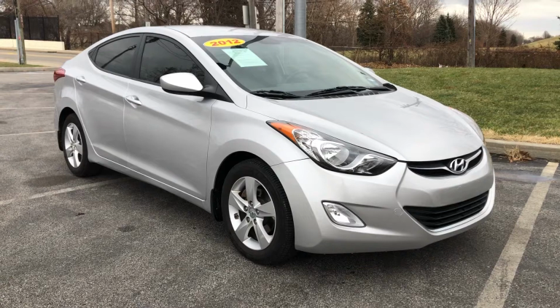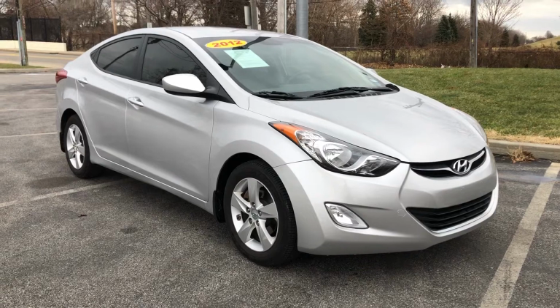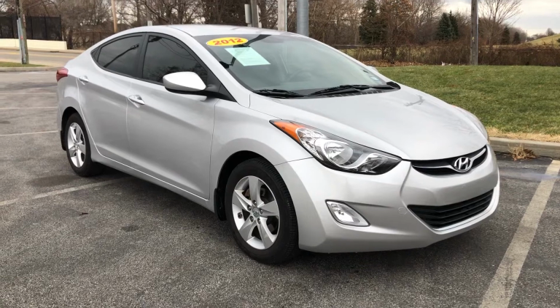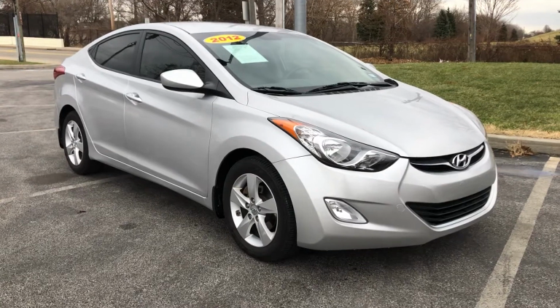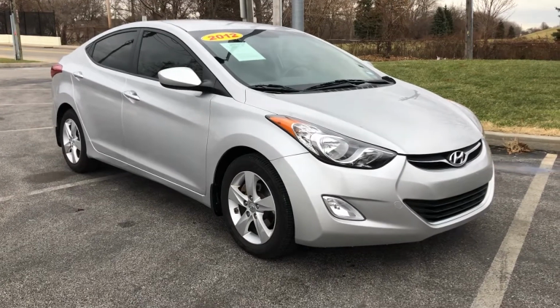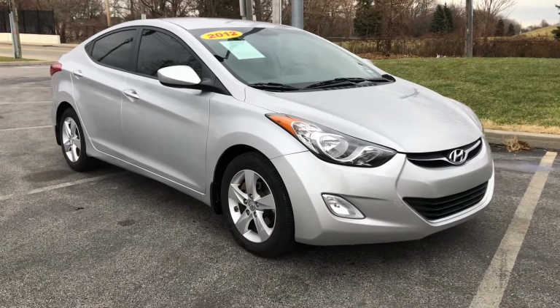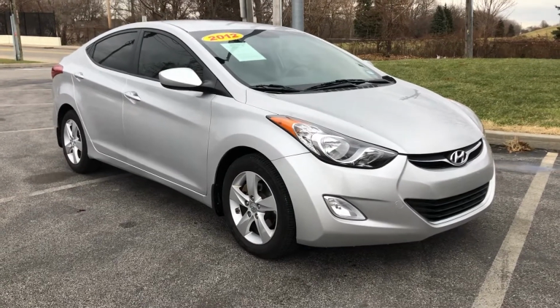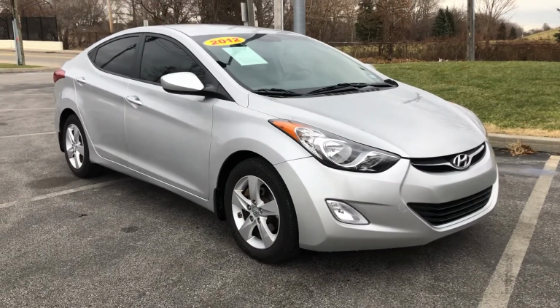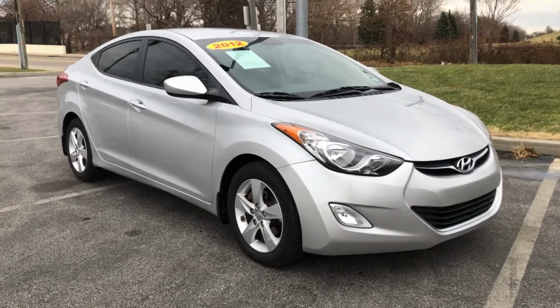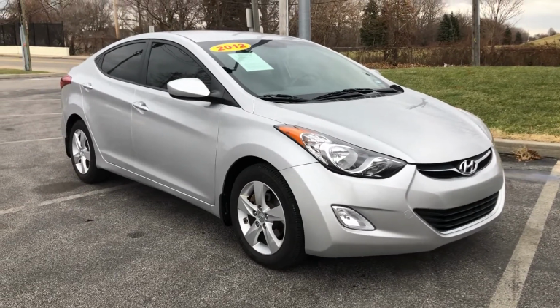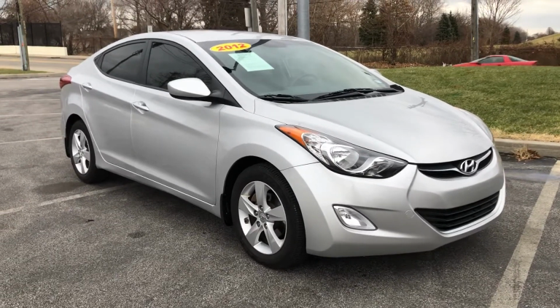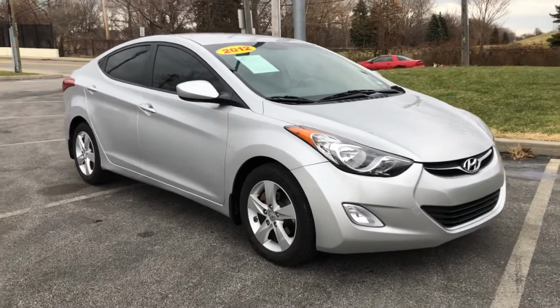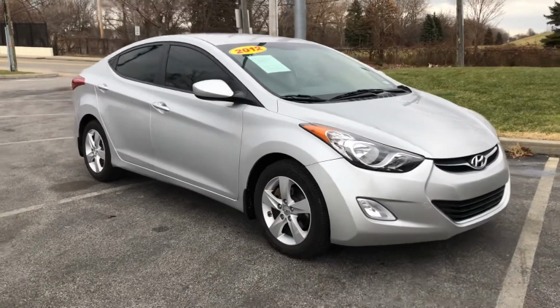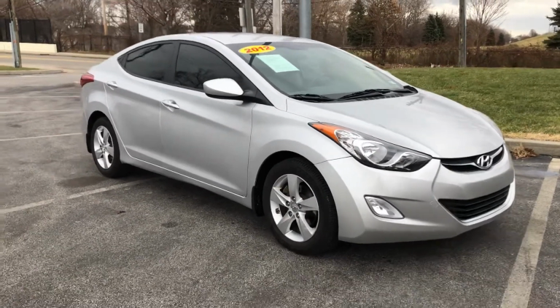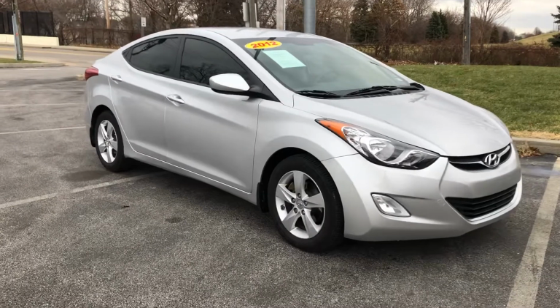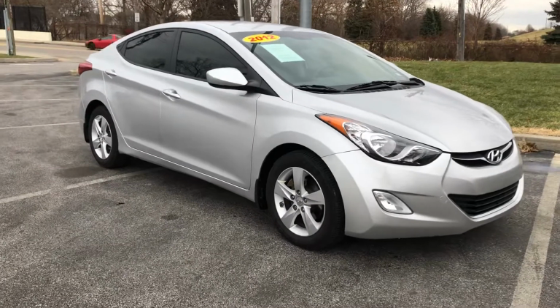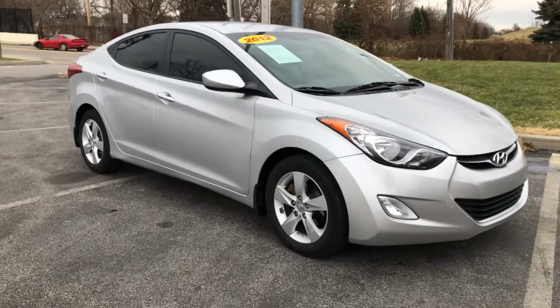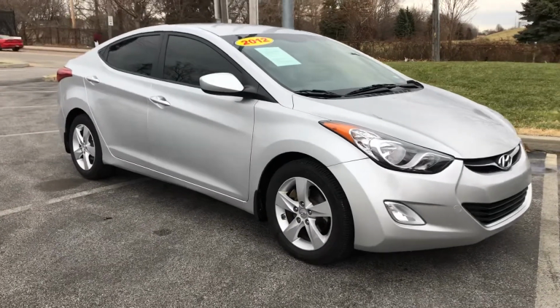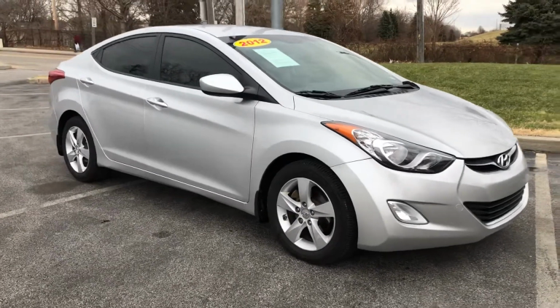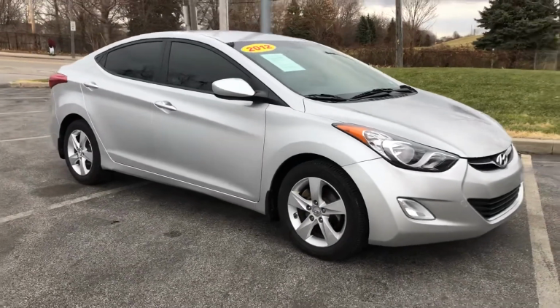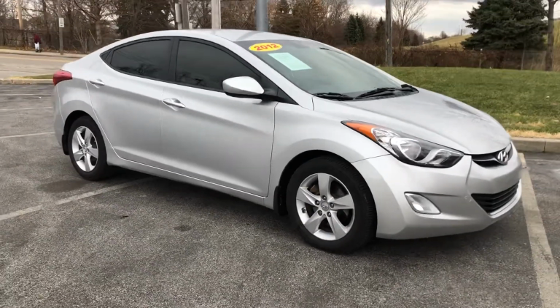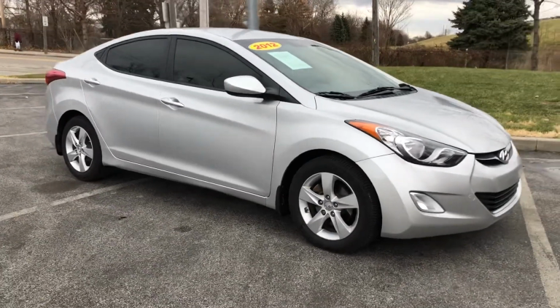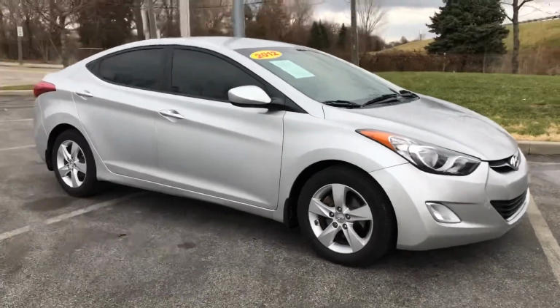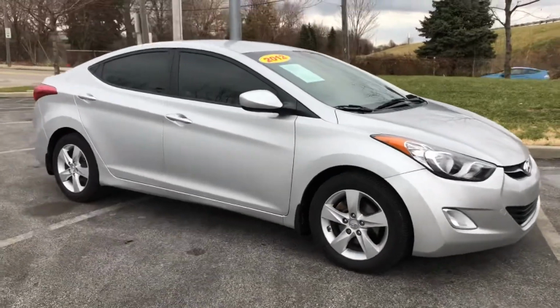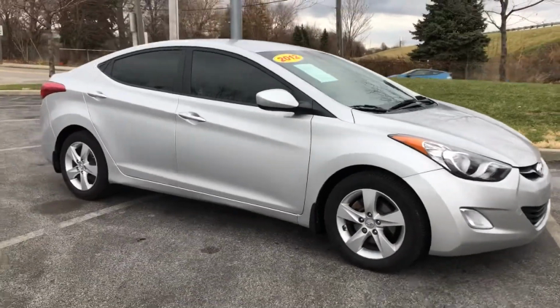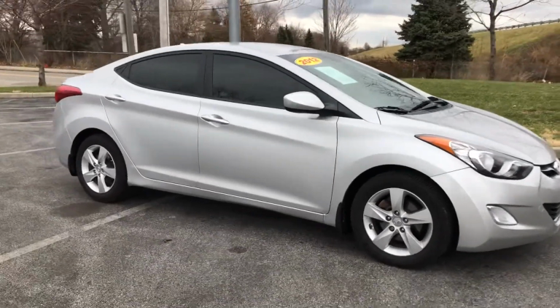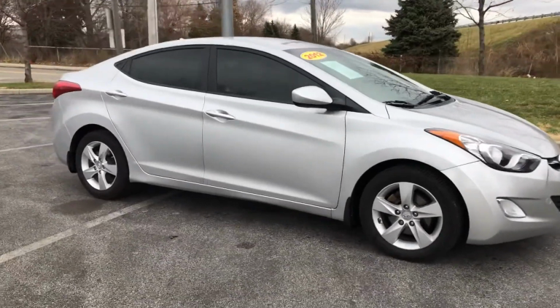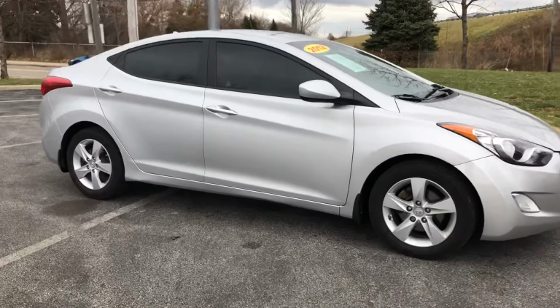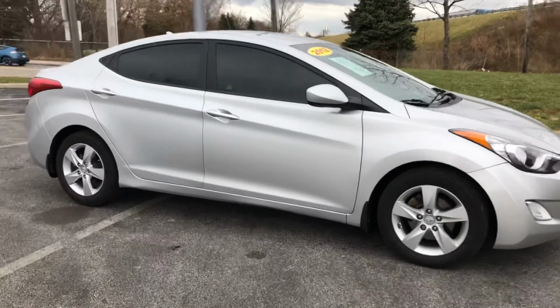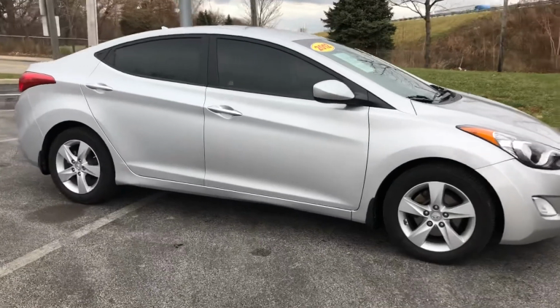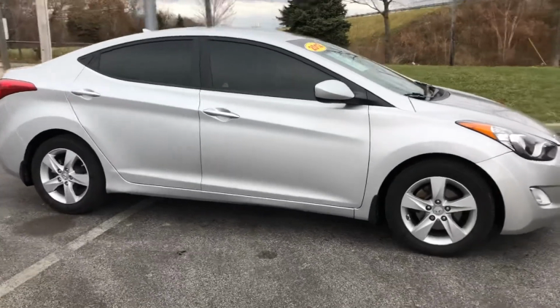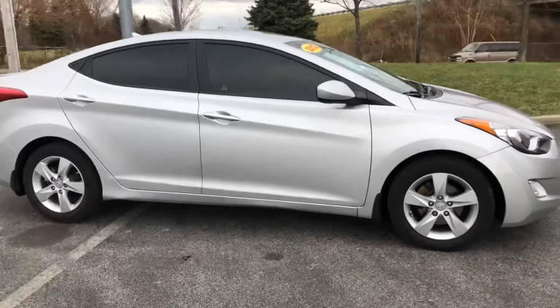ARJ's is proud to present this 2012 Hyundai Elantra GLS with only 58,000 original miles. Looks great in radiant silver metallic, which opens up to a cloth interior.